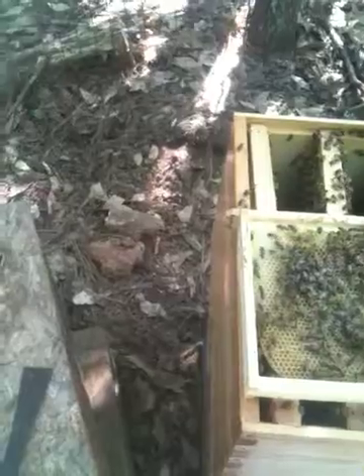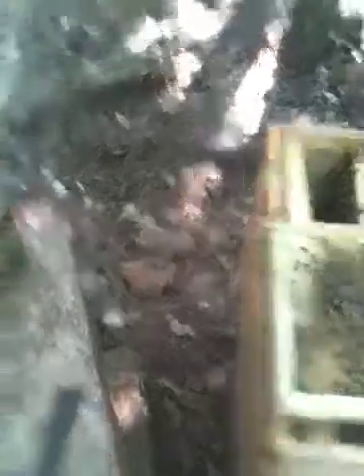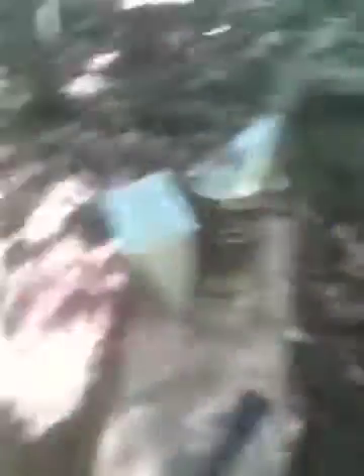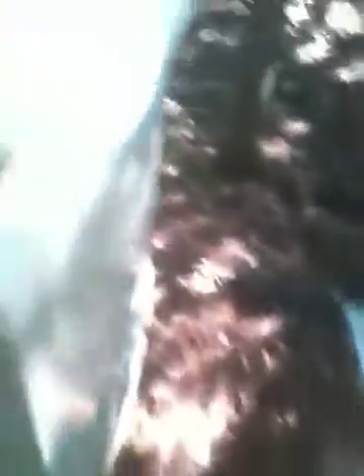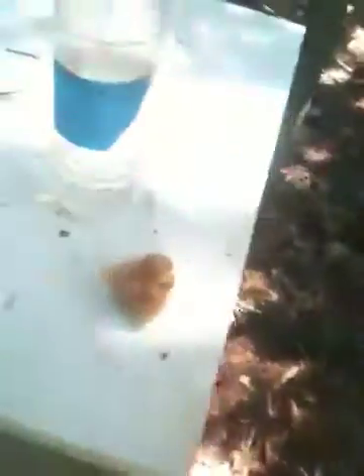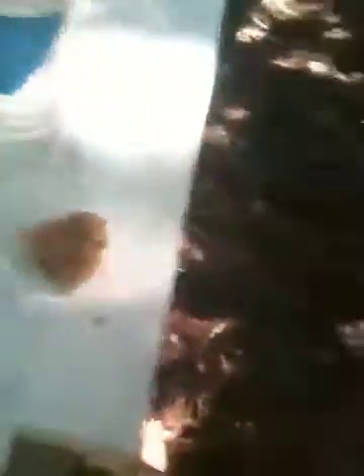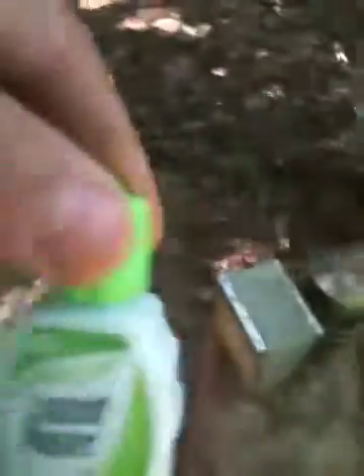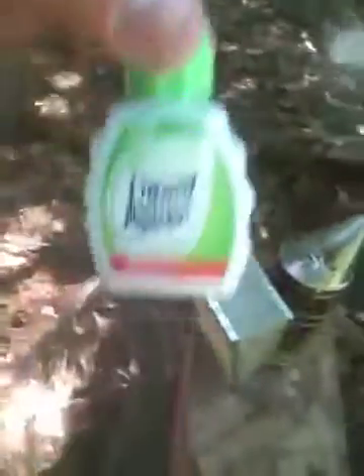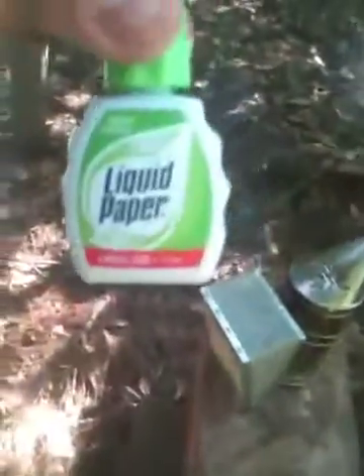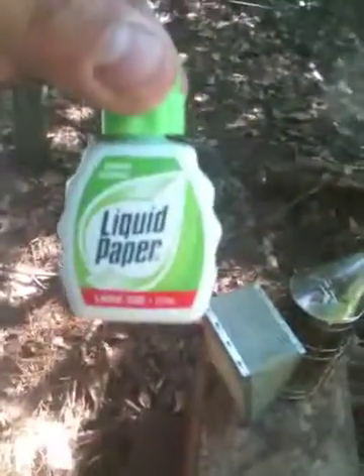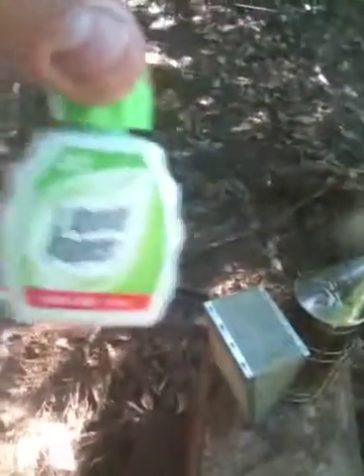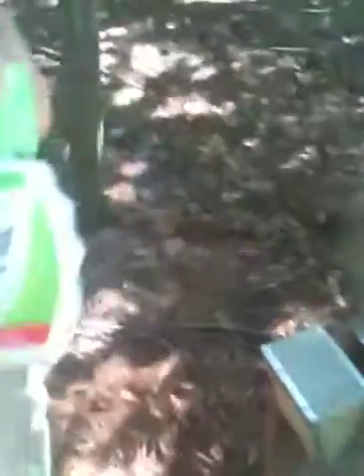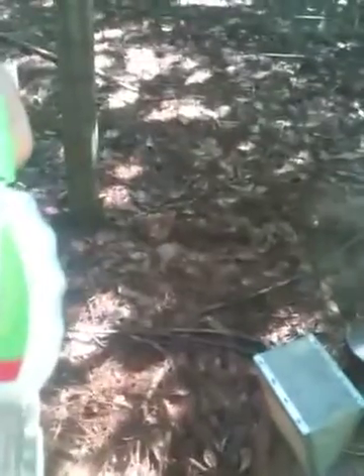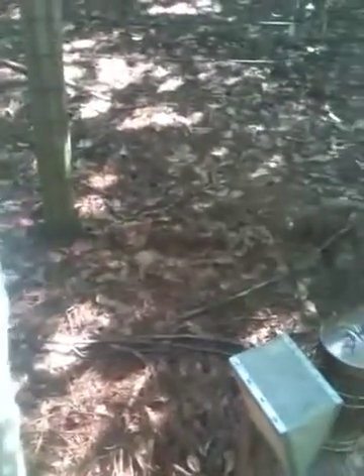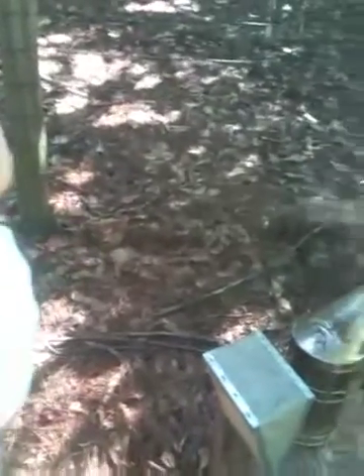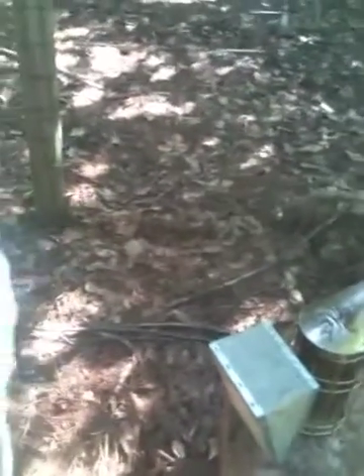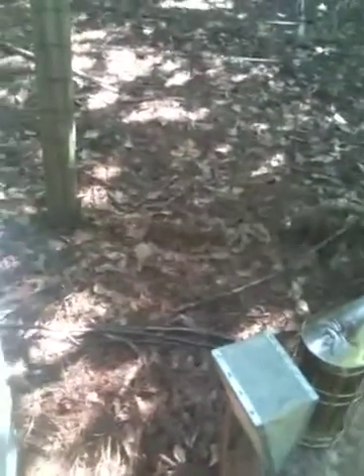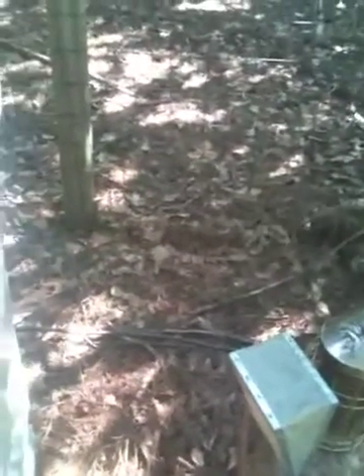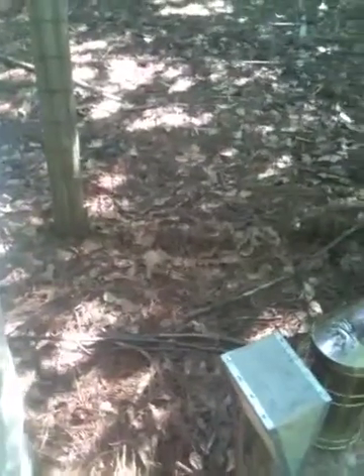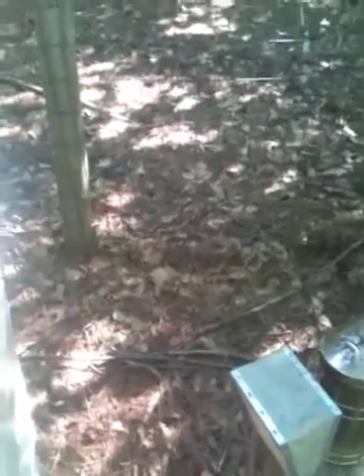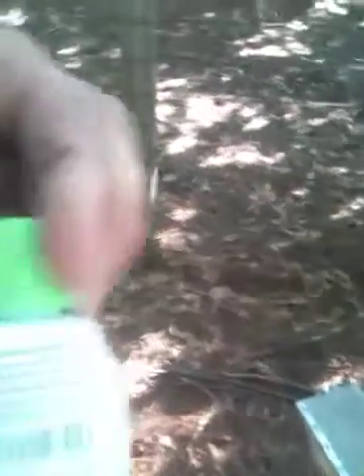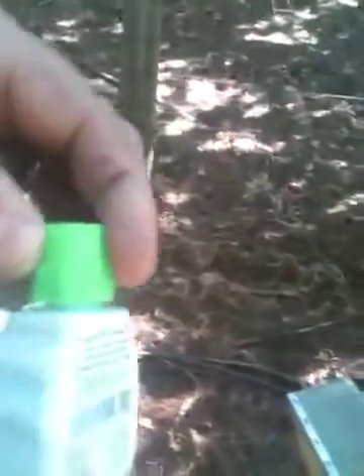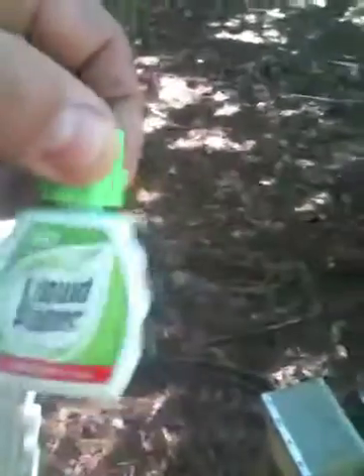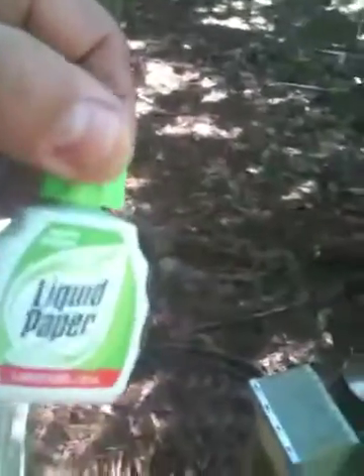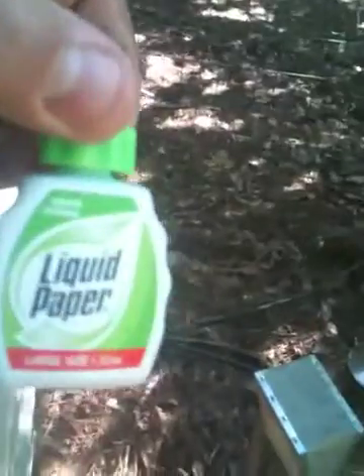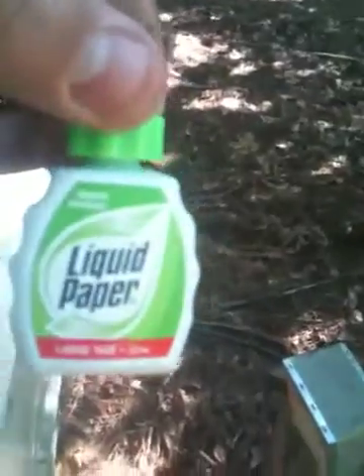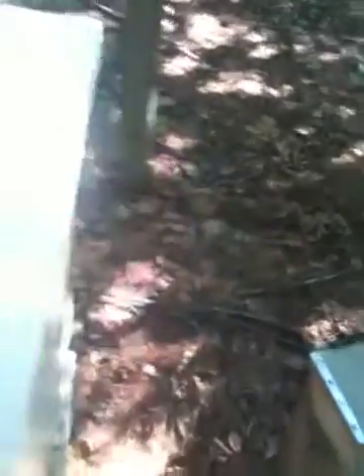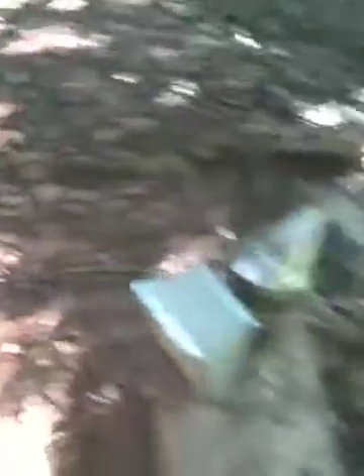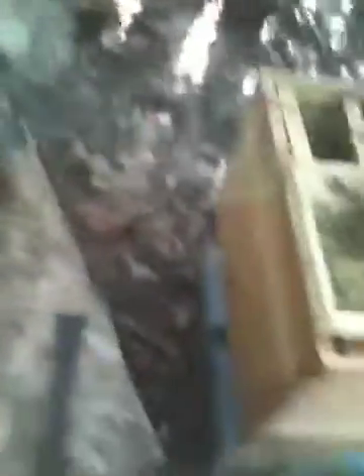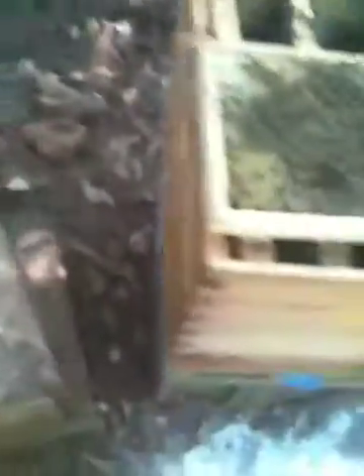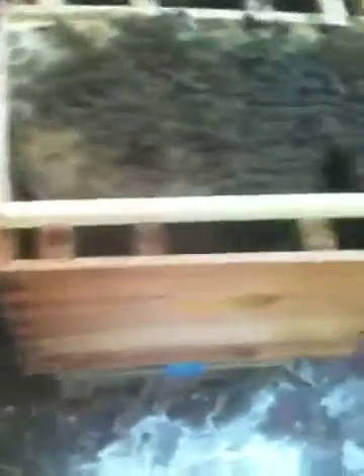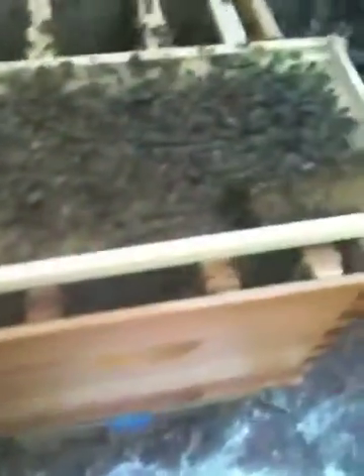I went inside to get some liquid paper — it's for marking. When you screw up on old school, that's what we'll use to mark the queen when she just hatched.